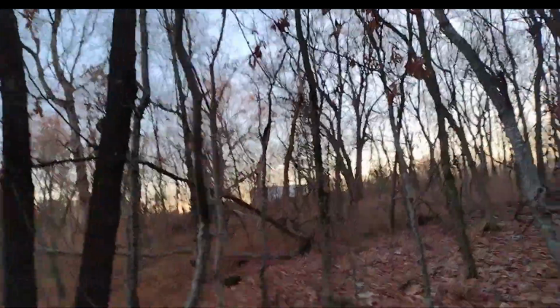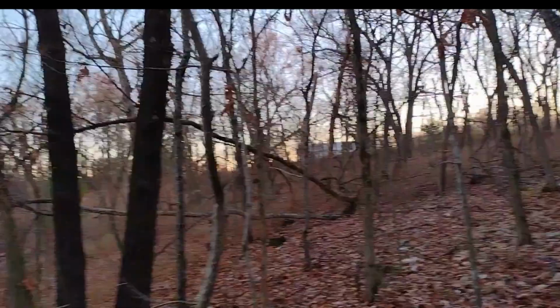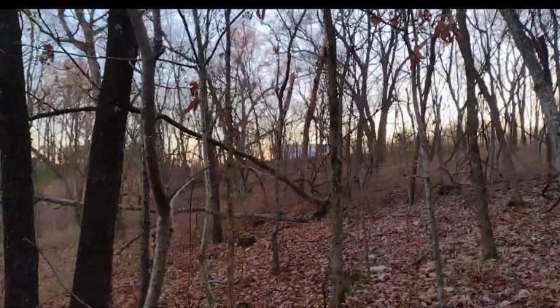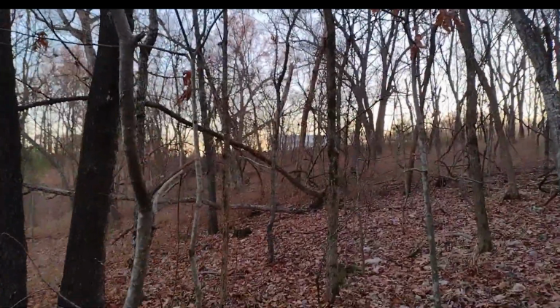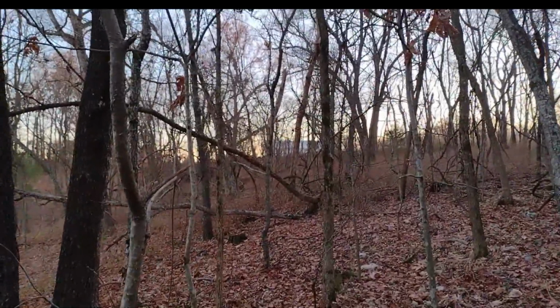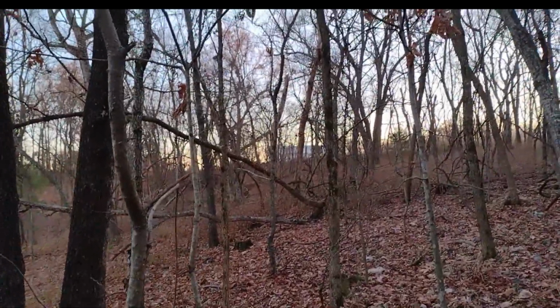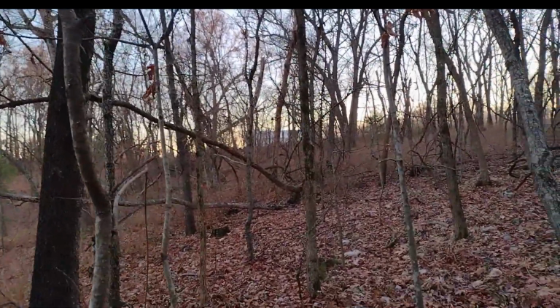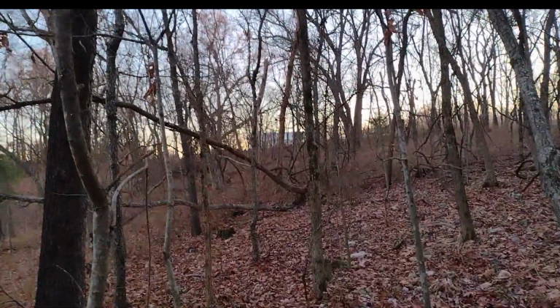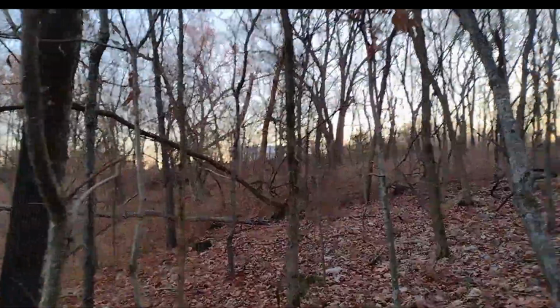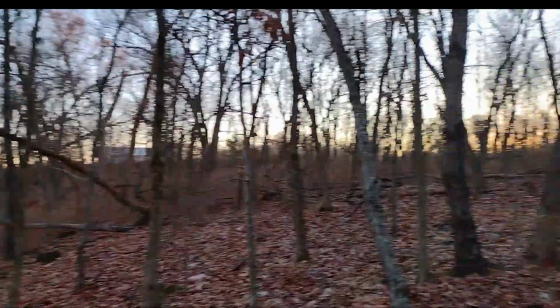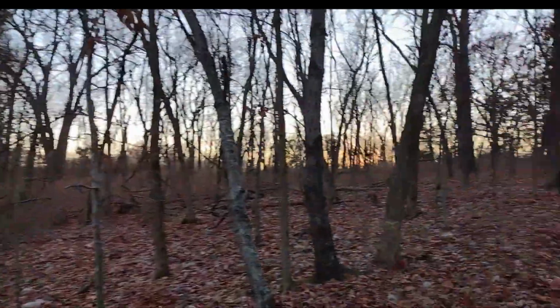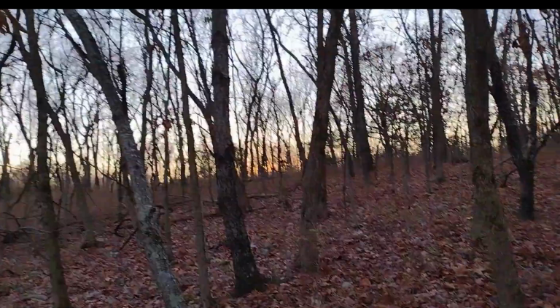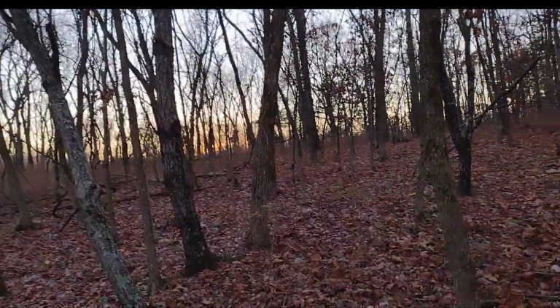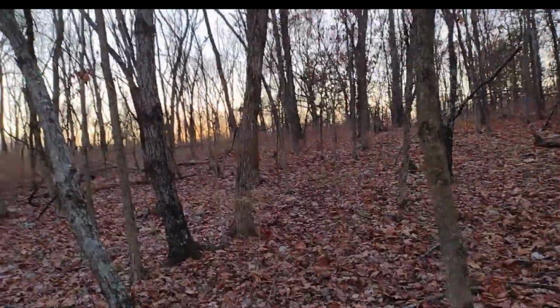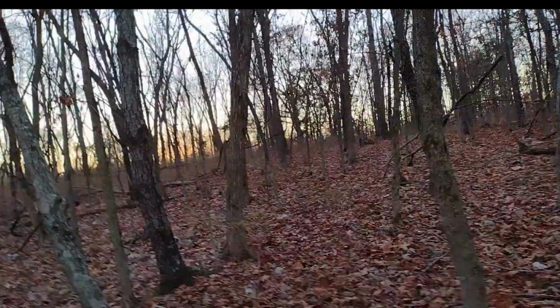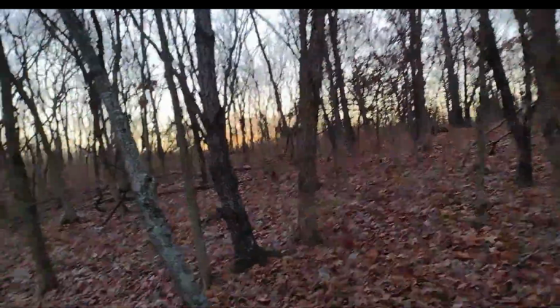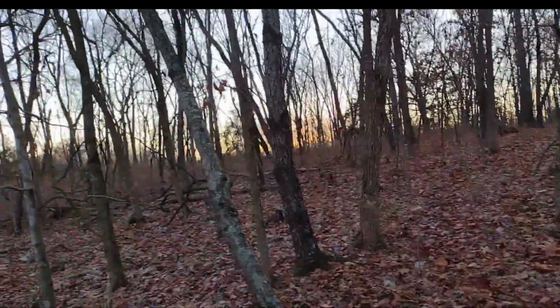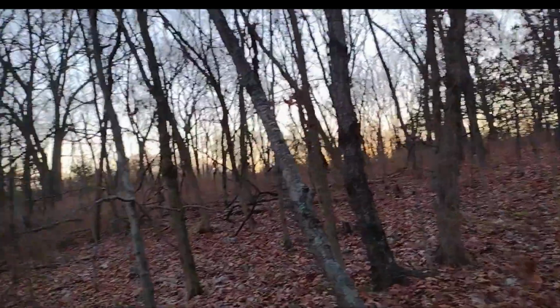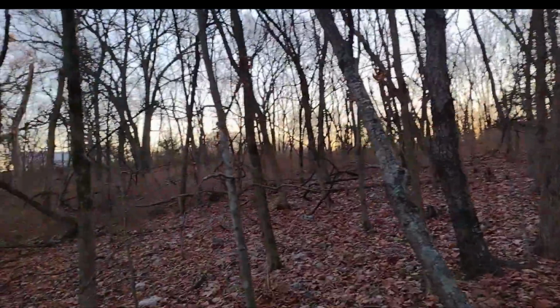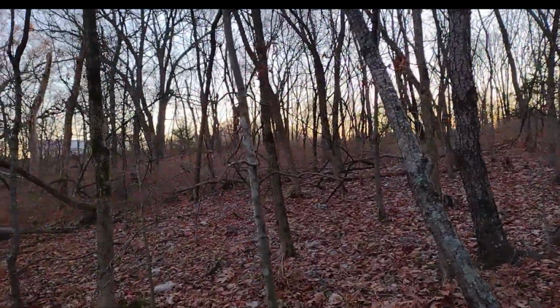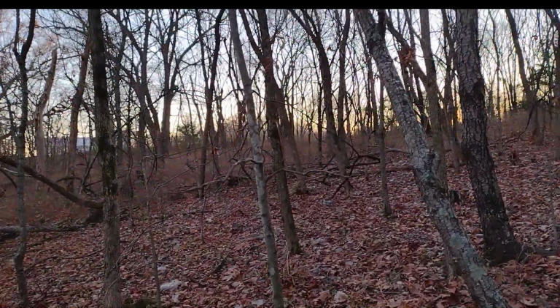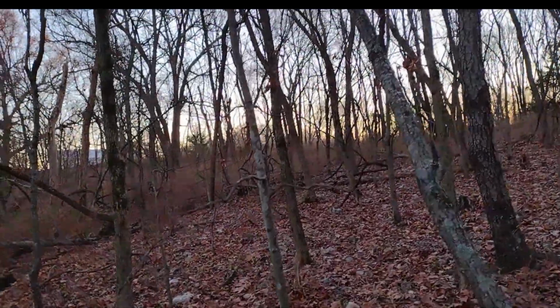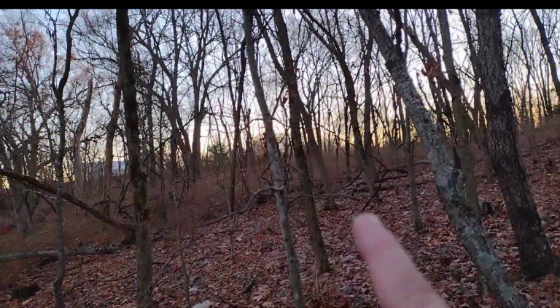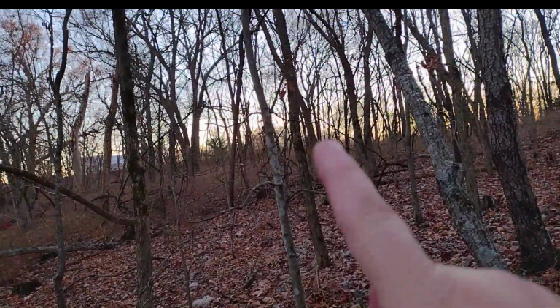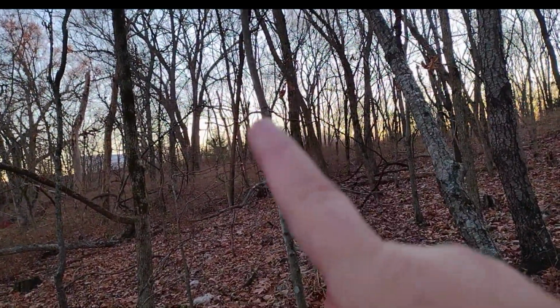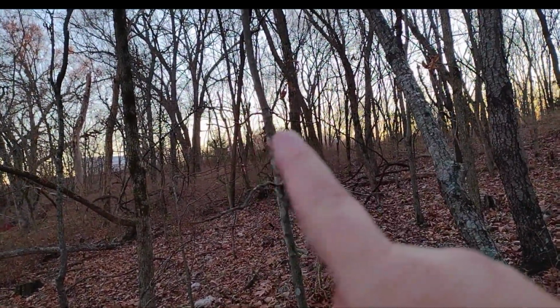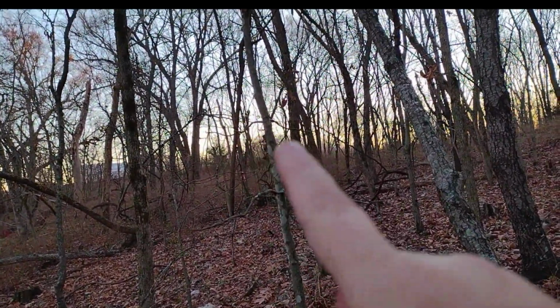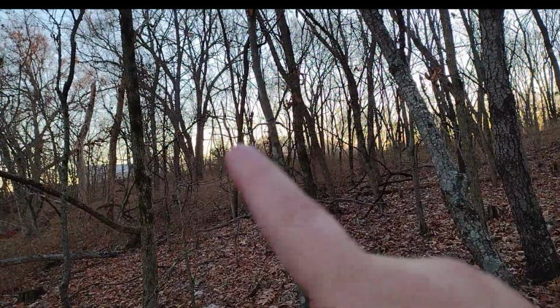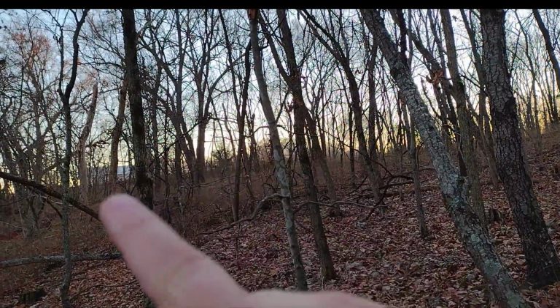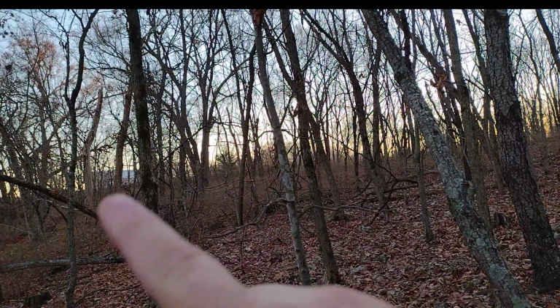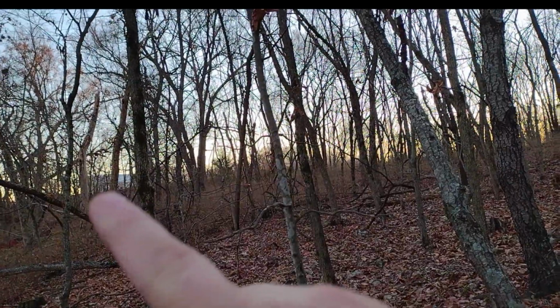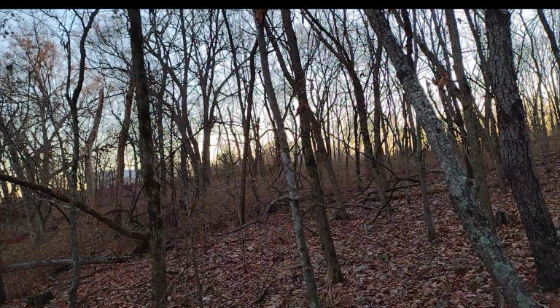I don't know if you can see our house there — so the pond is right here and there's our house.